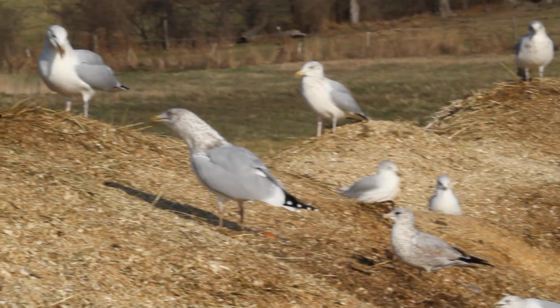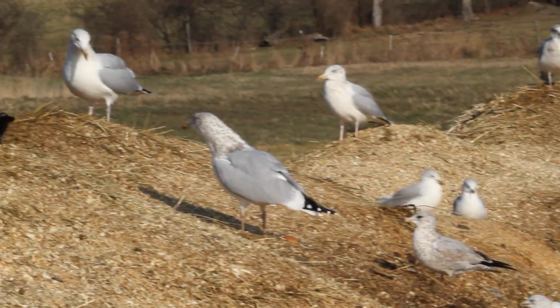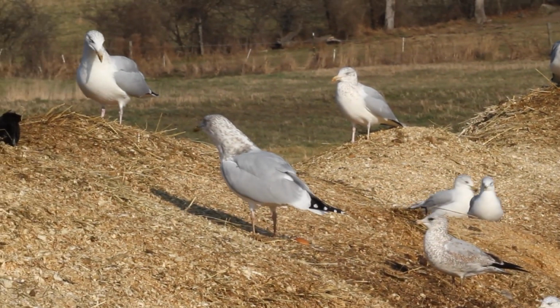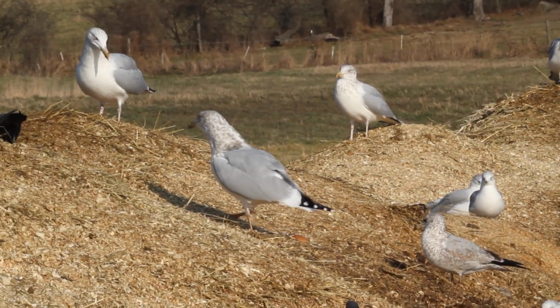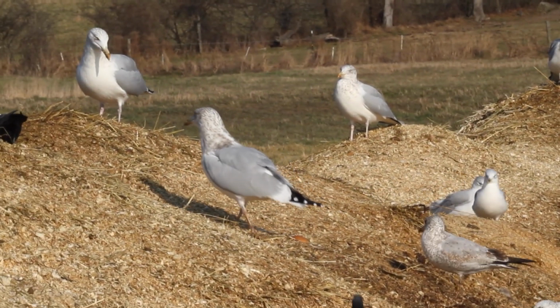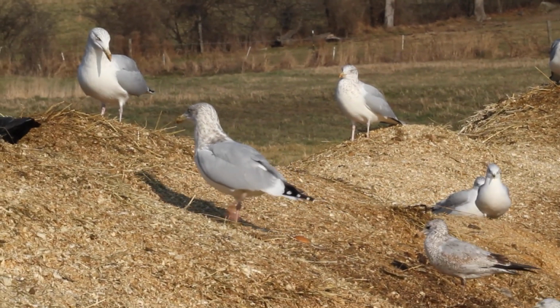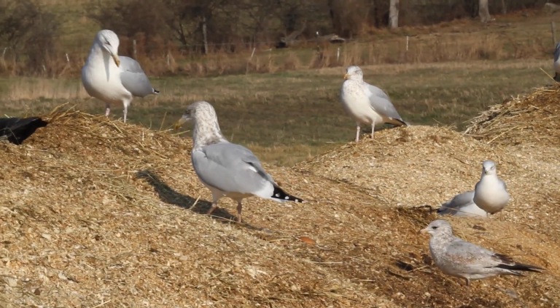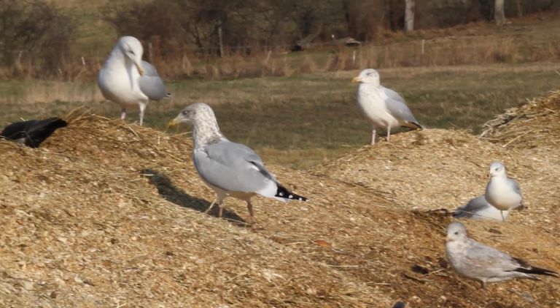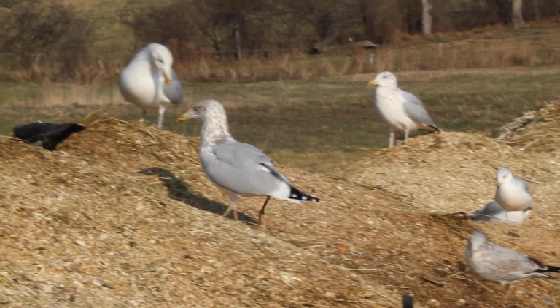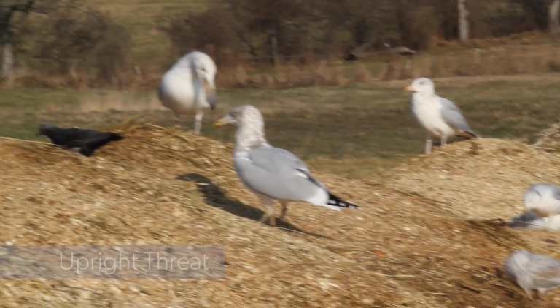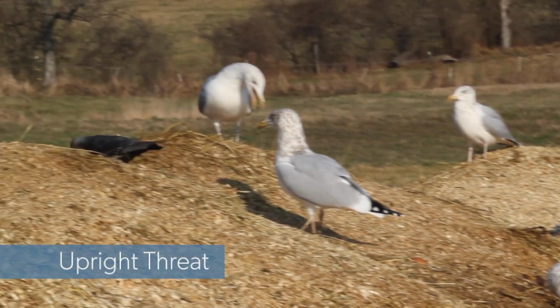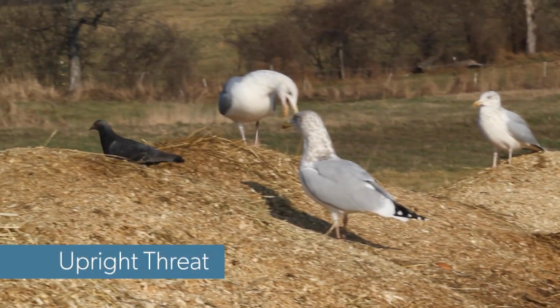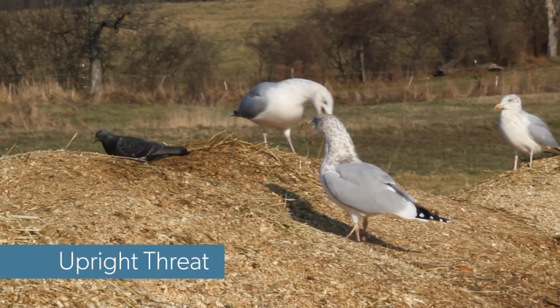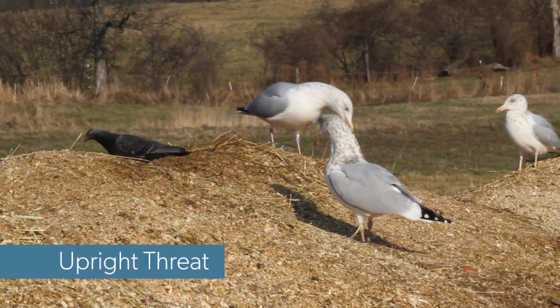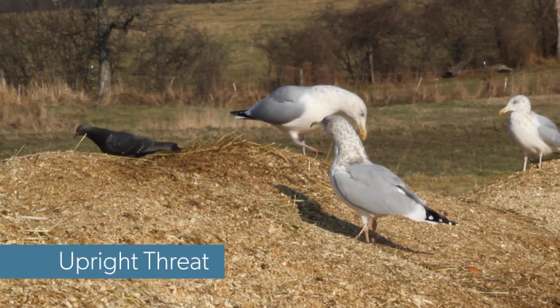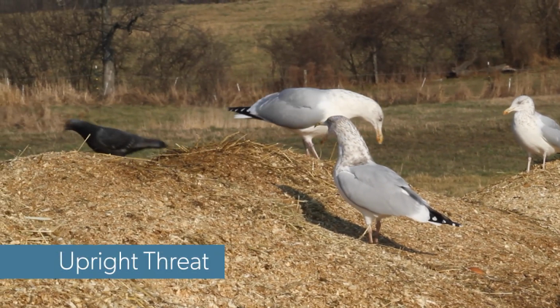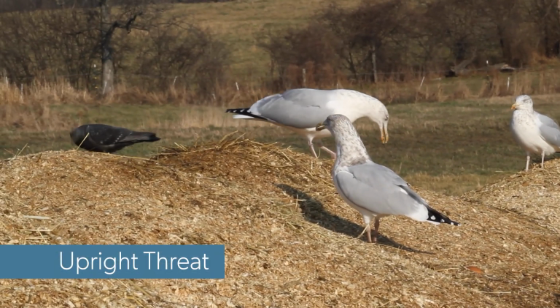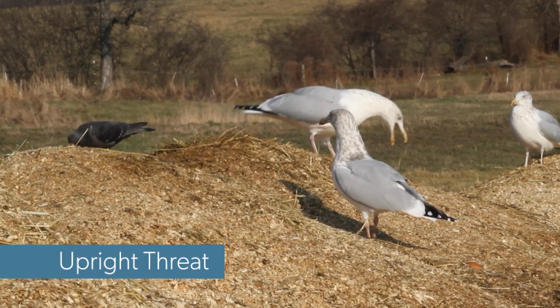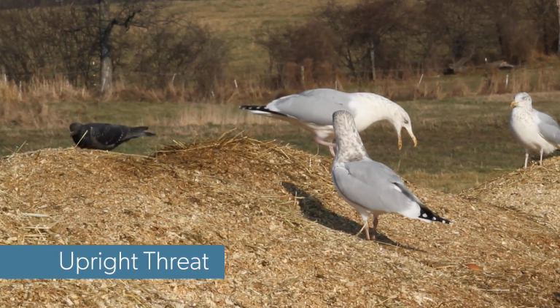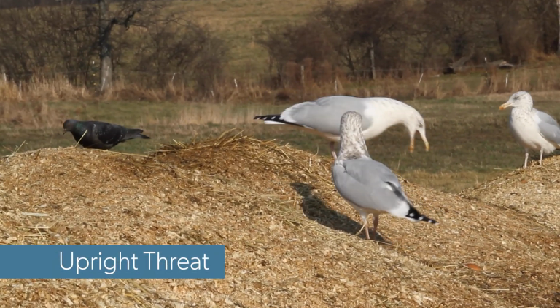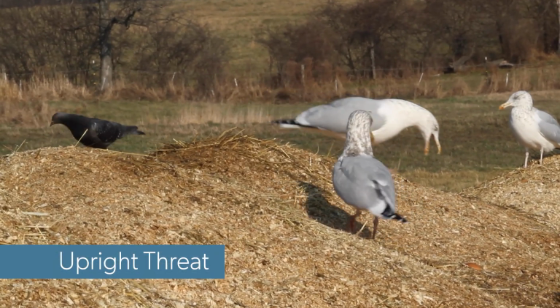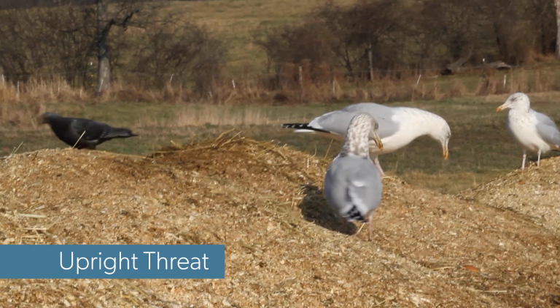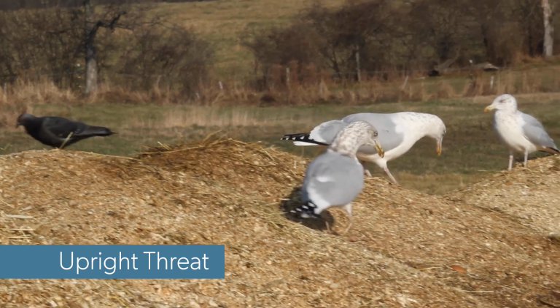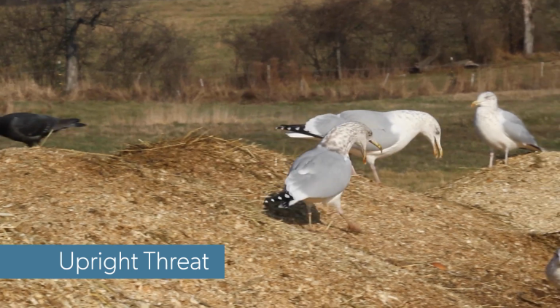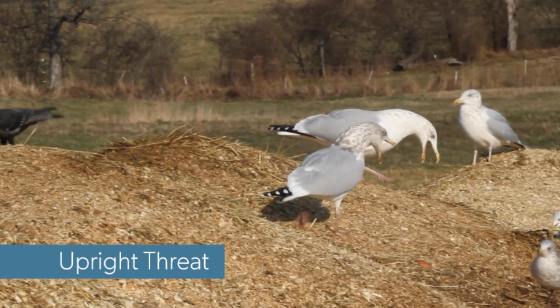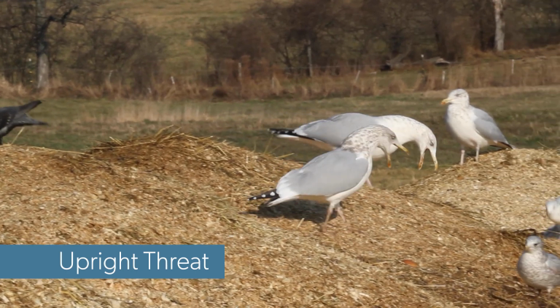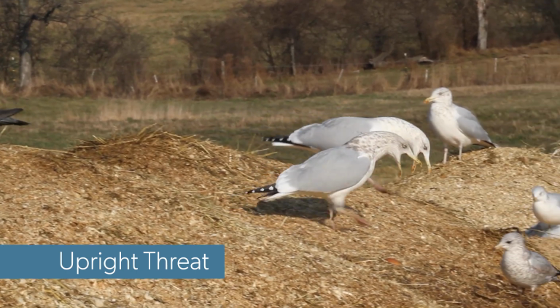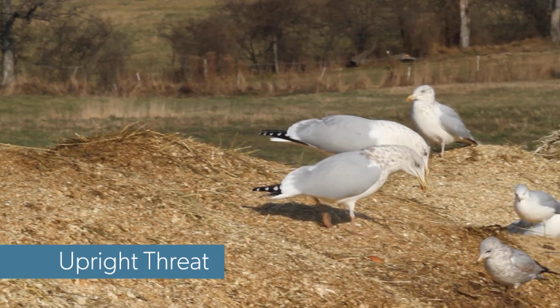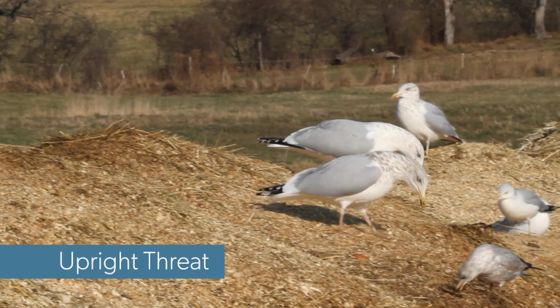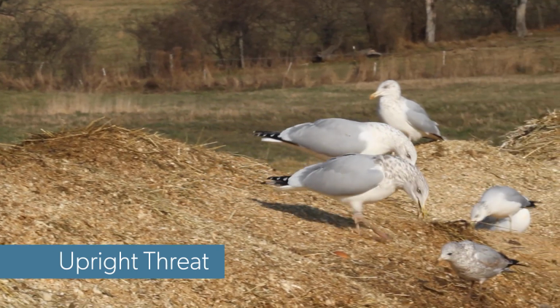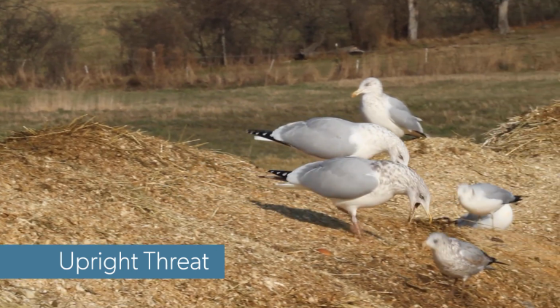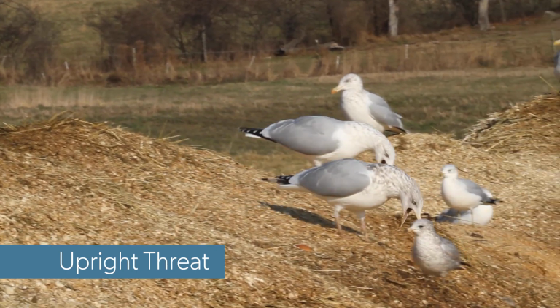One way herring gulls signal aggression is with a posture called the upright threat. A bird extends its neck, bends its head down, and keeps its wings ready to whack an opponent.